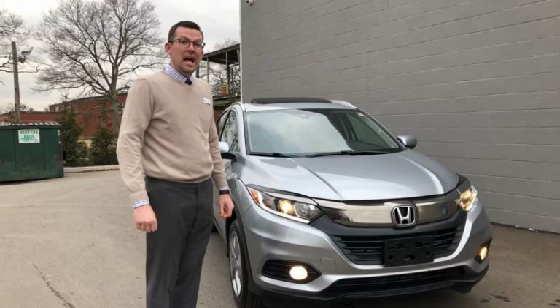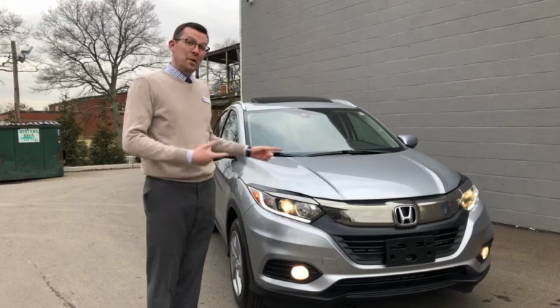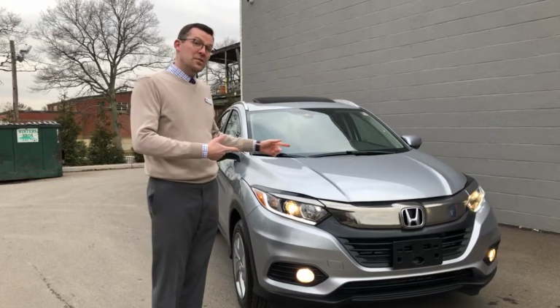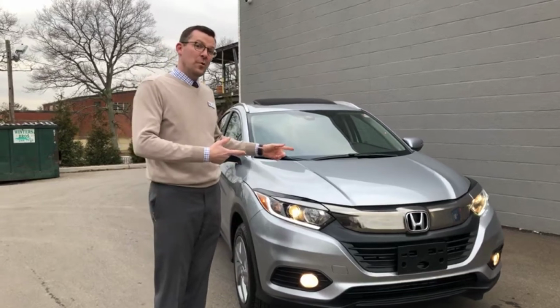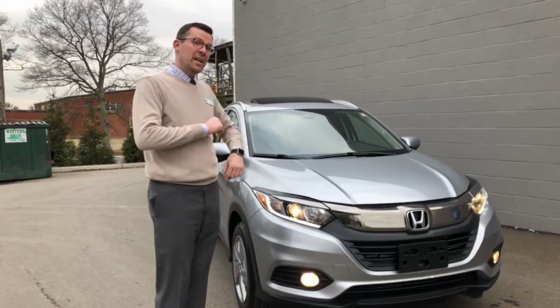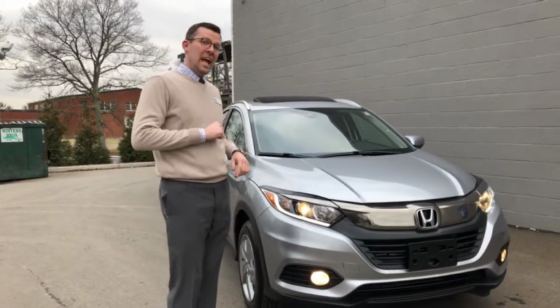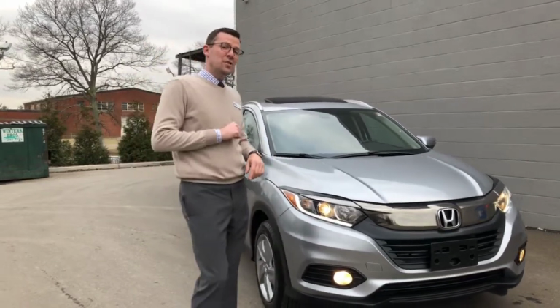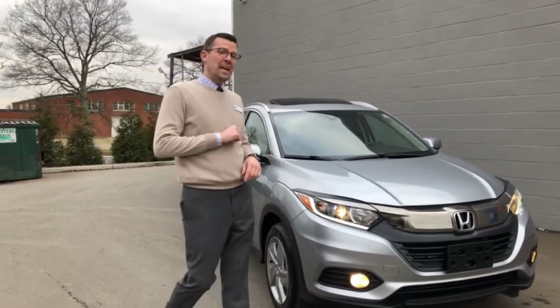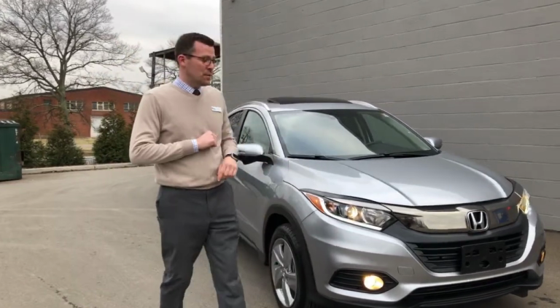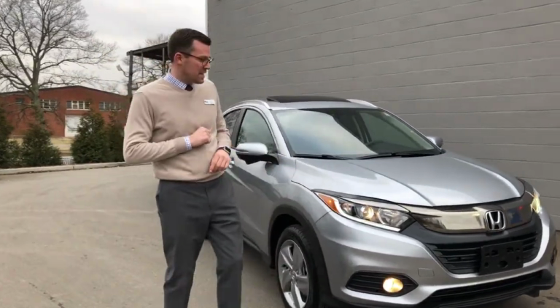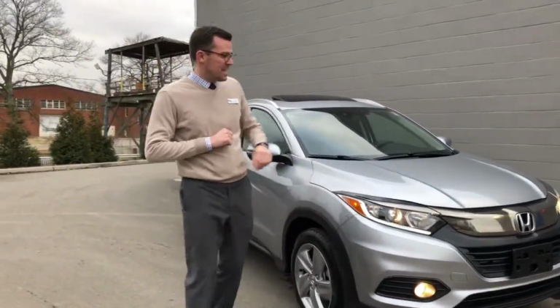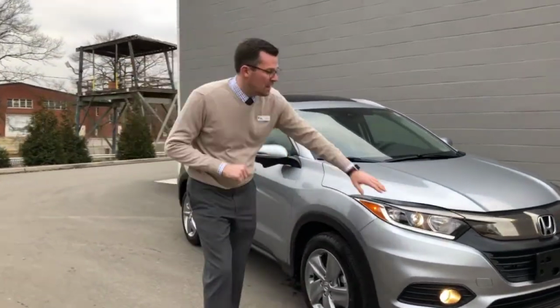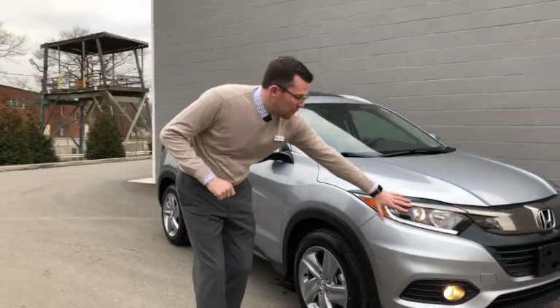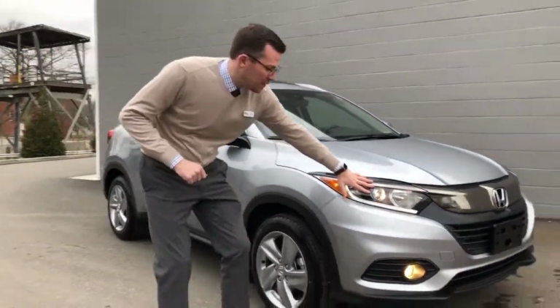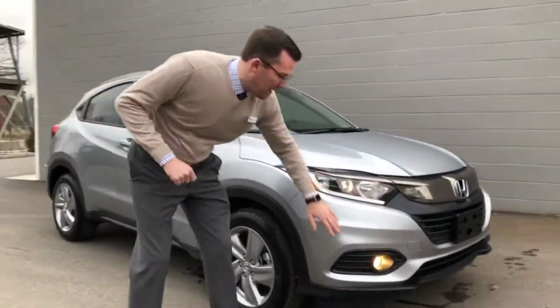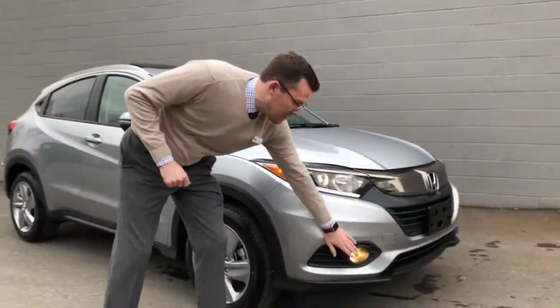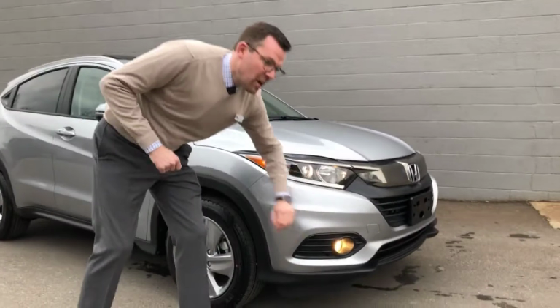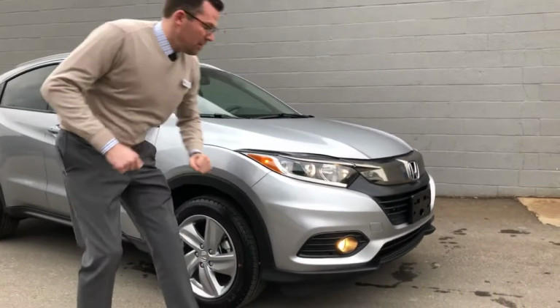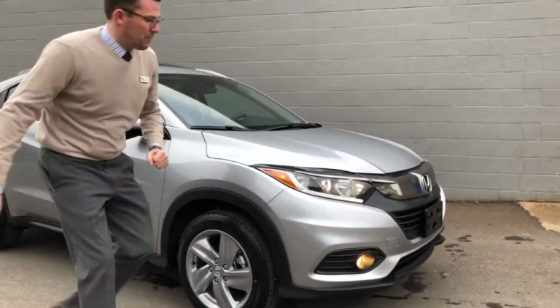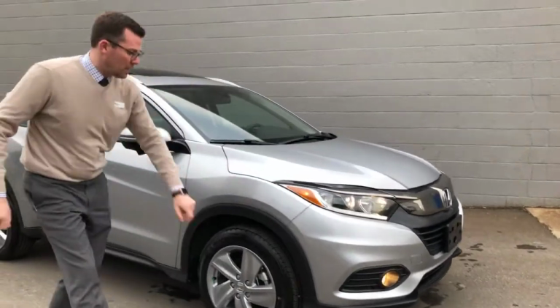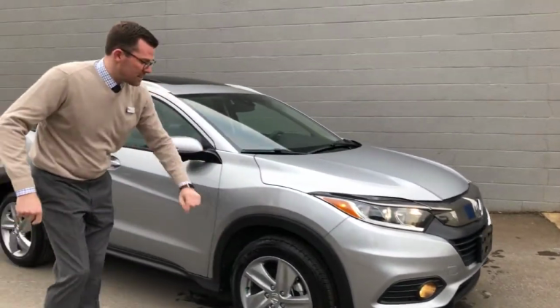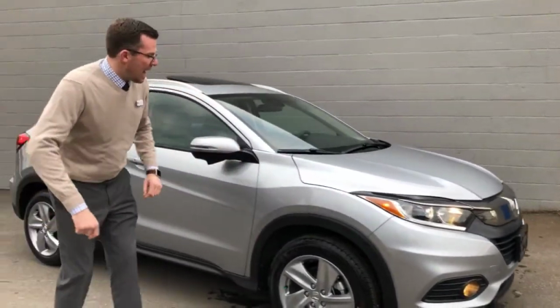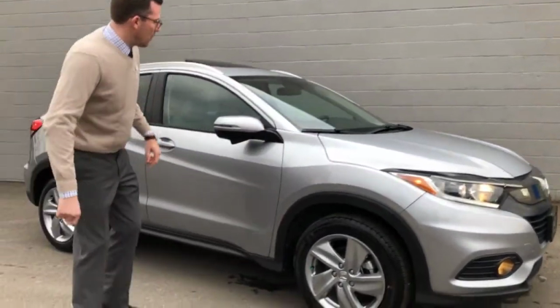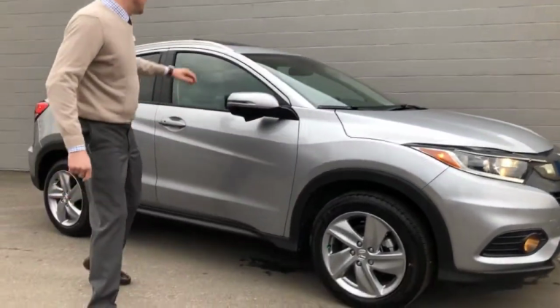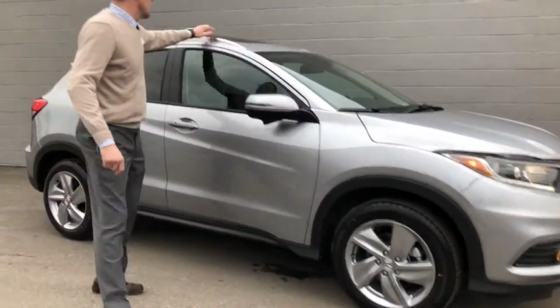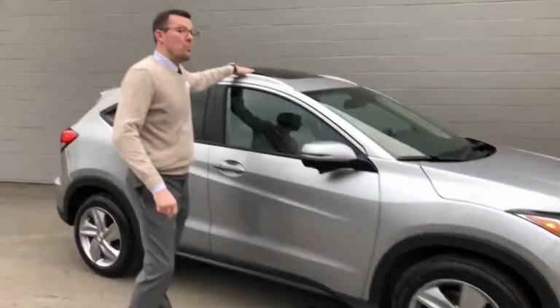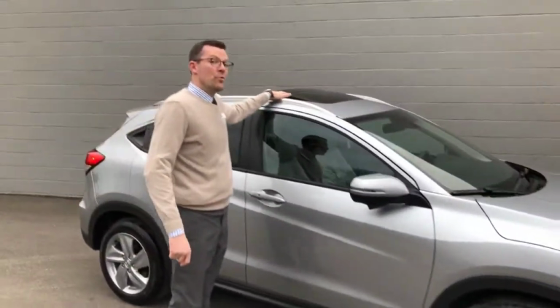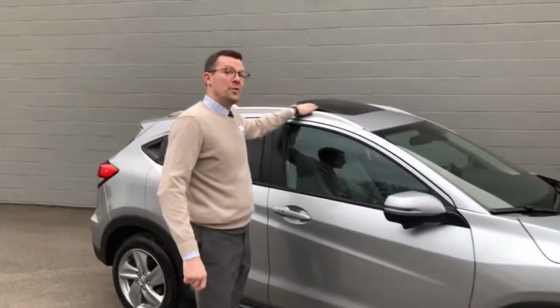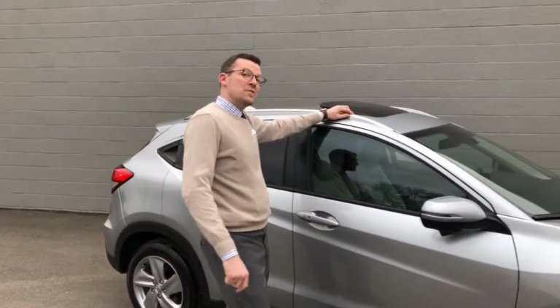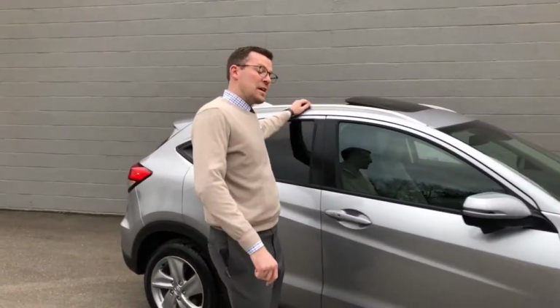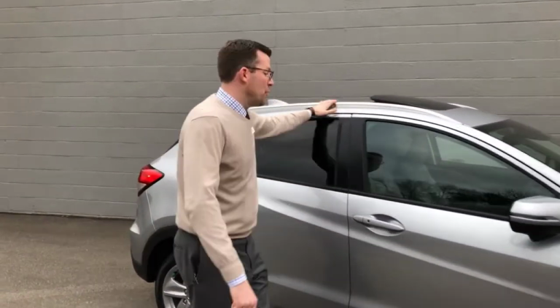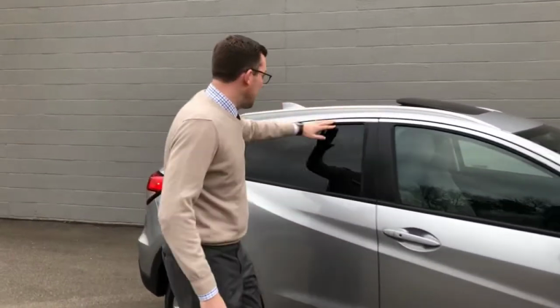Apple Honda's Car of the Week: the 2019 HRV. It features projector beam headlights, fog lights, alloy wheels, a moonroof, and roof rails.